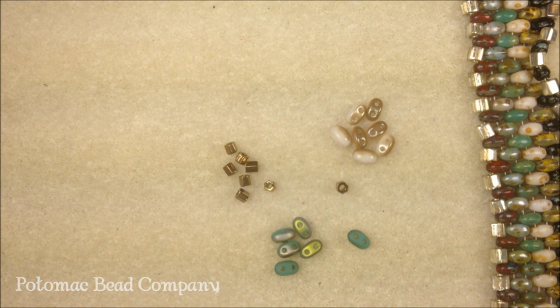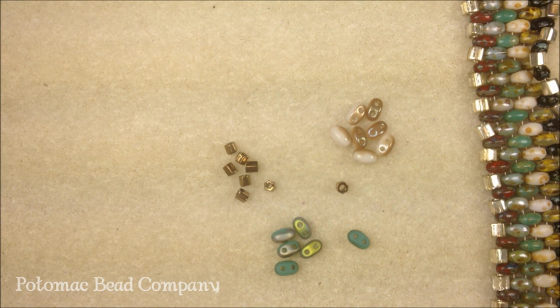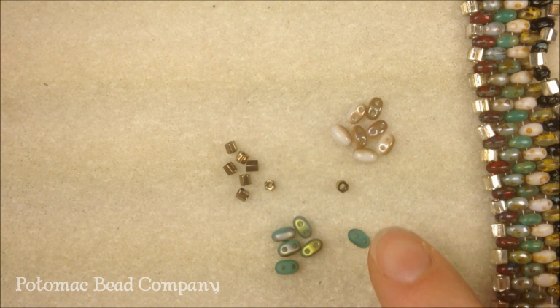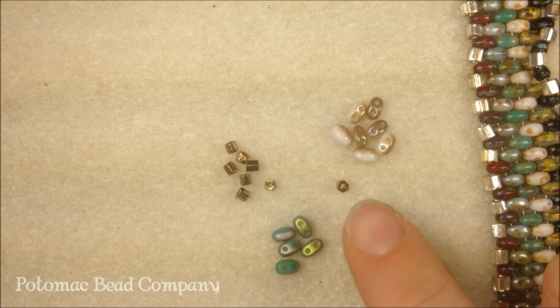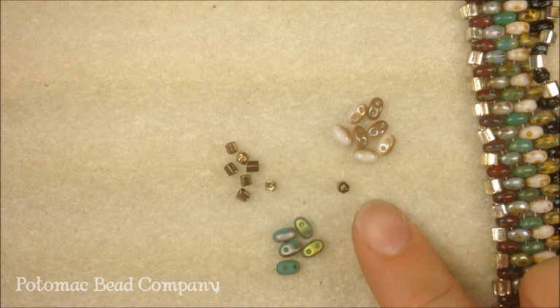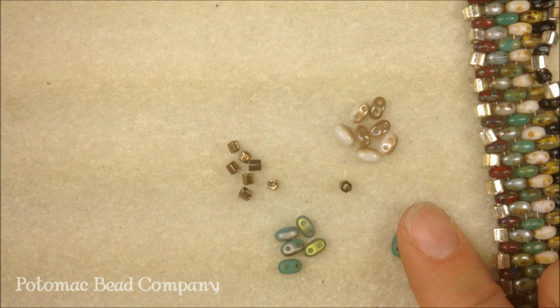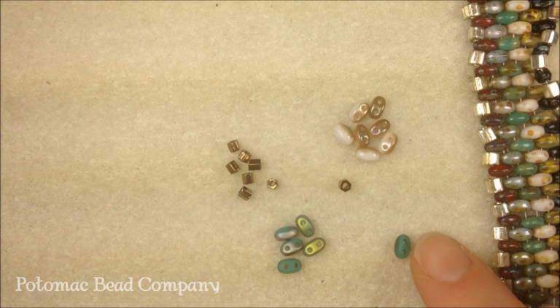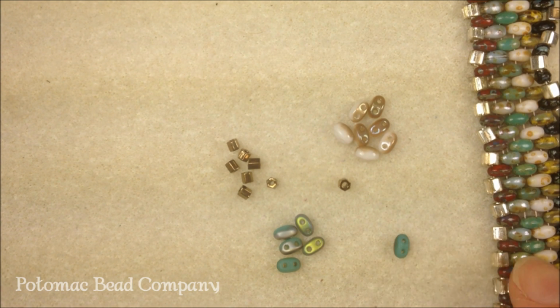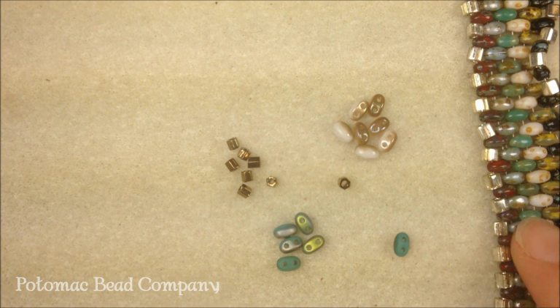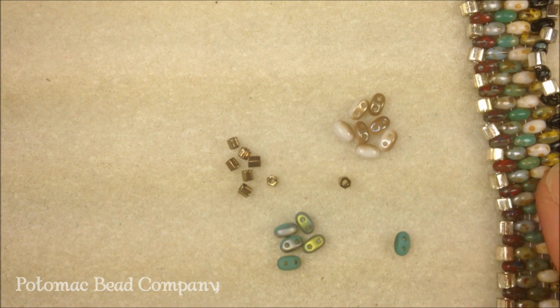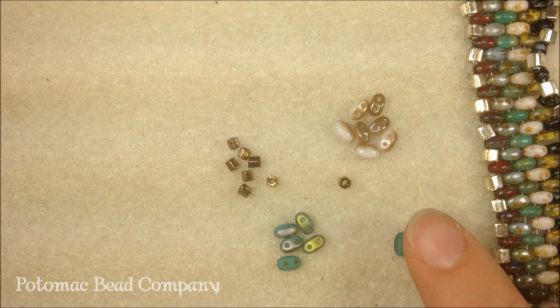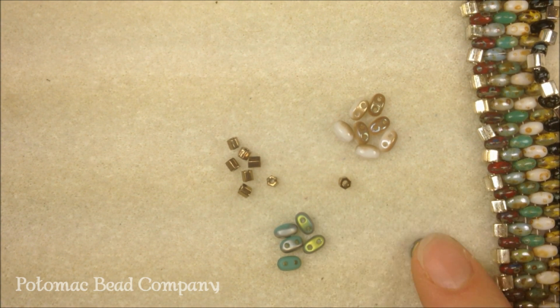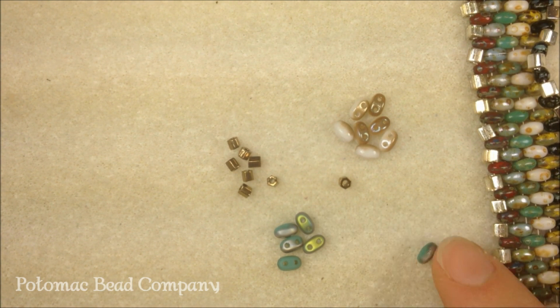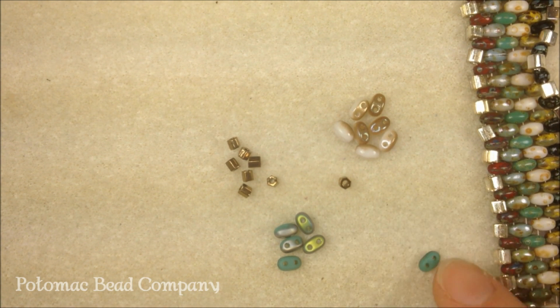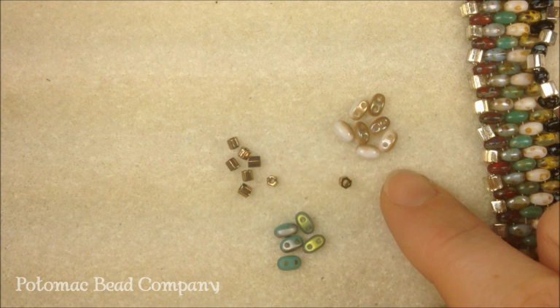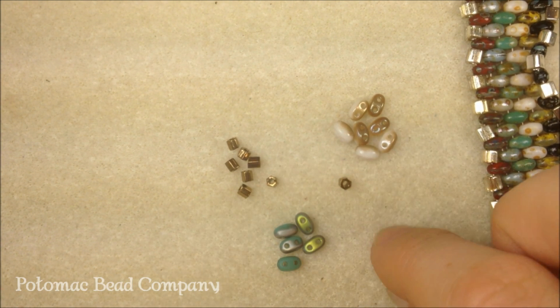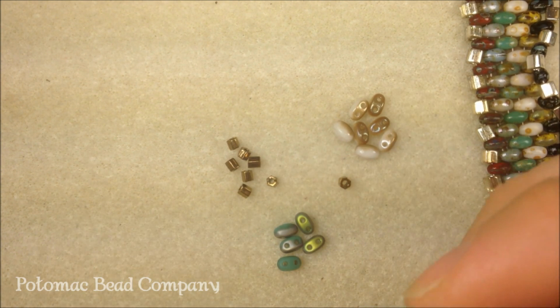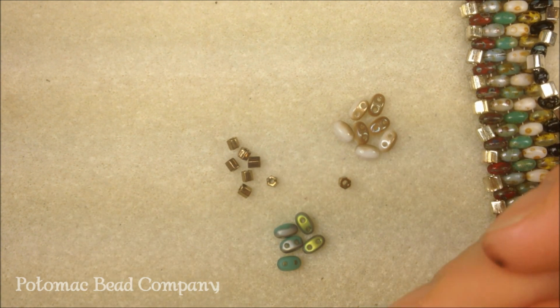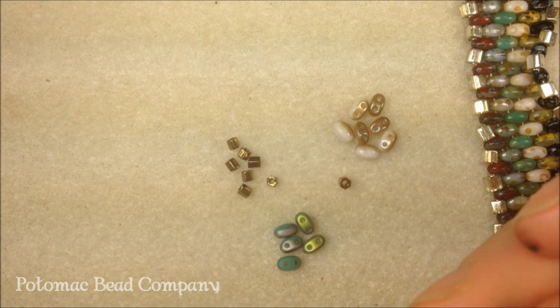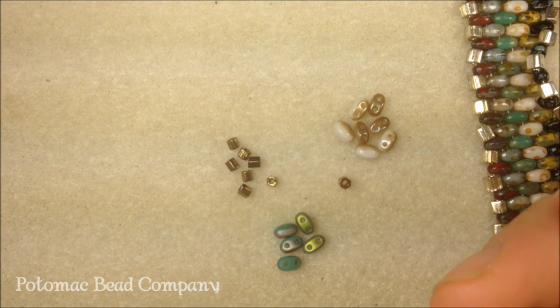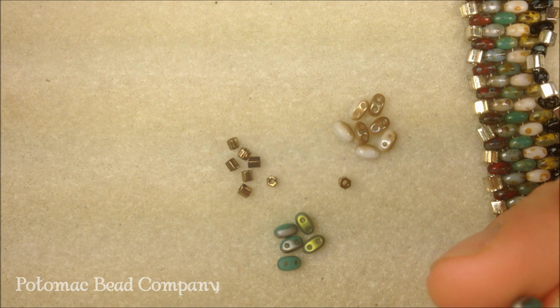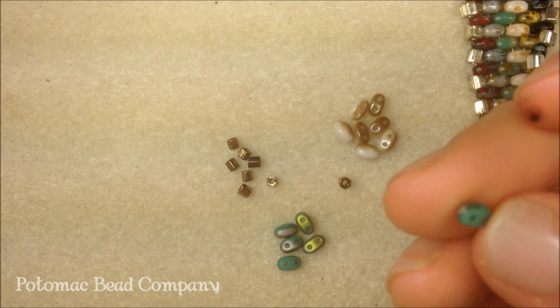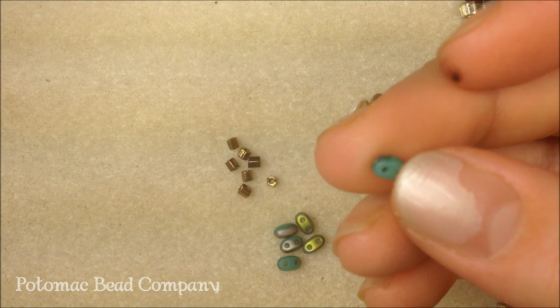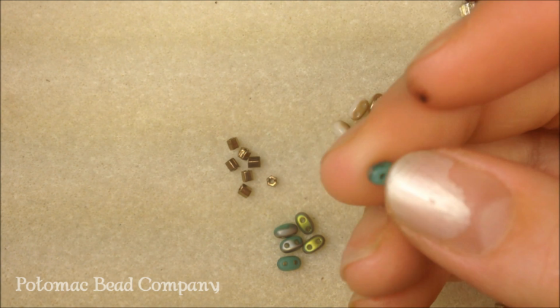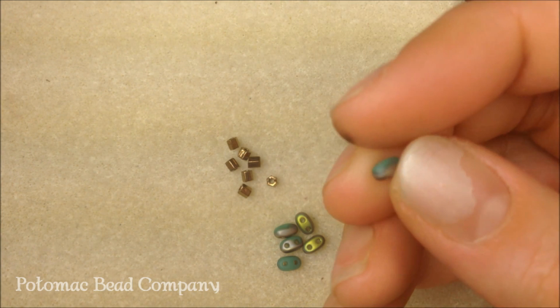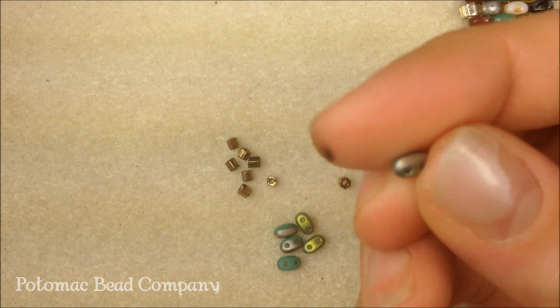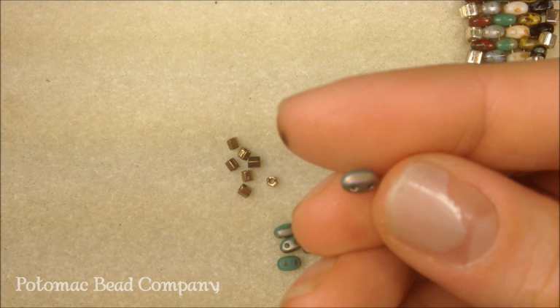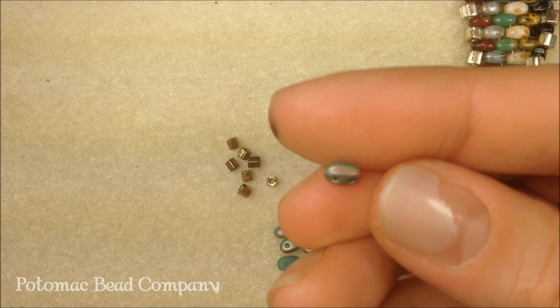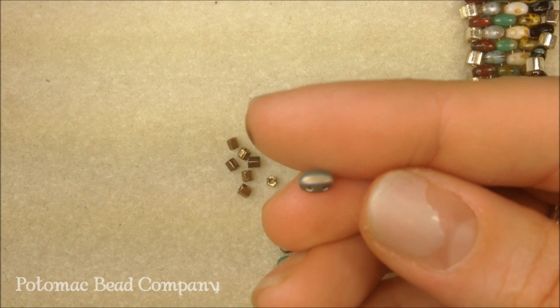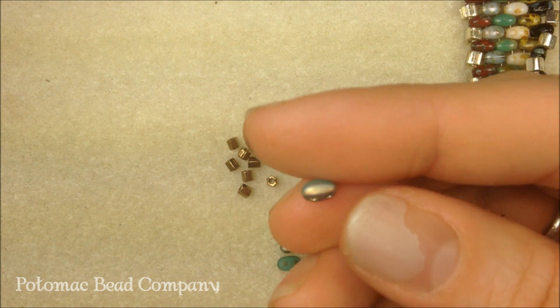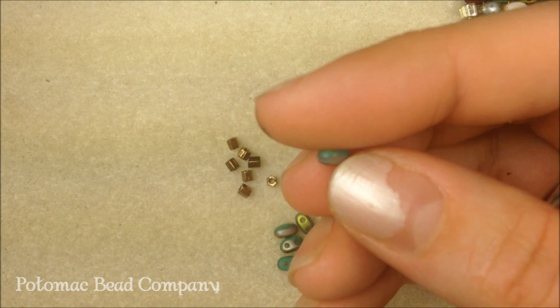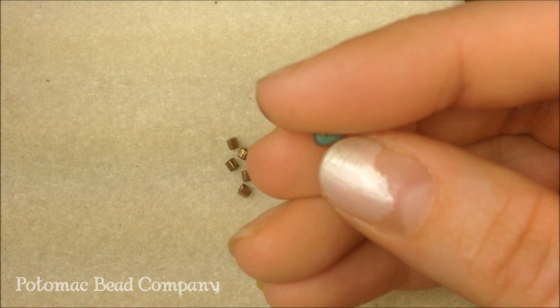Hi, I'm Allie with the Potomac Bead Company, and I'm going to be making a bracelet using Superduos. Superduos are a Czech seed bead, and they are 2.5 by 5 millimeters, and they have two holes.